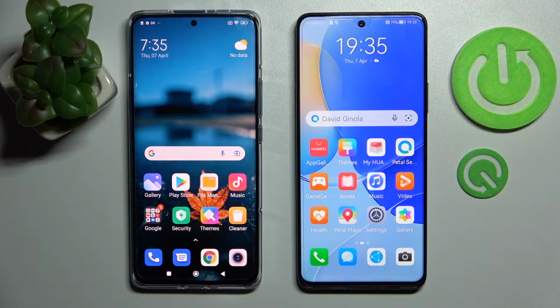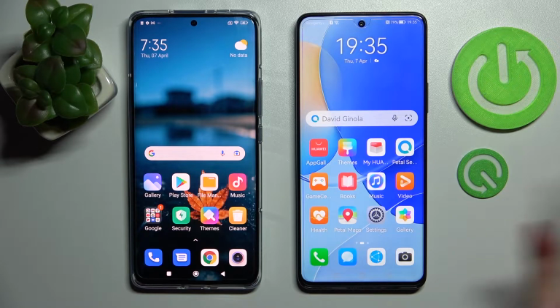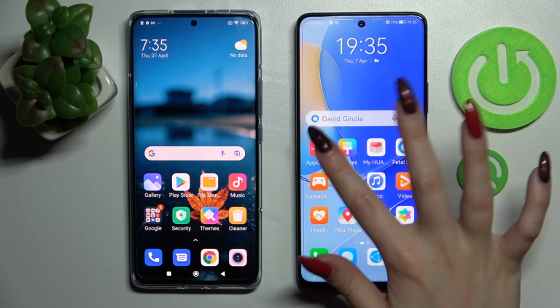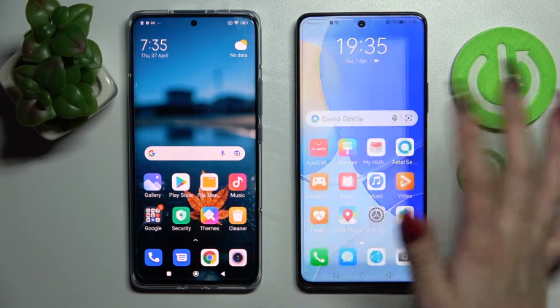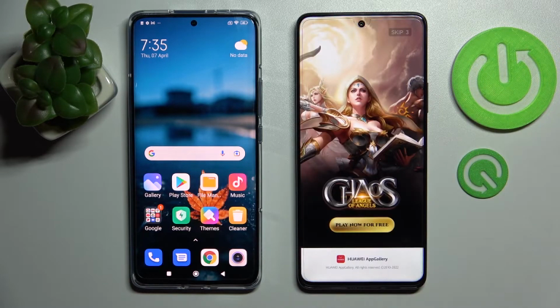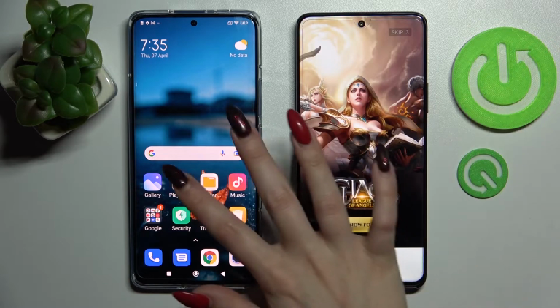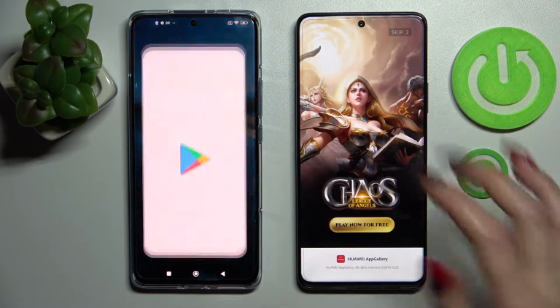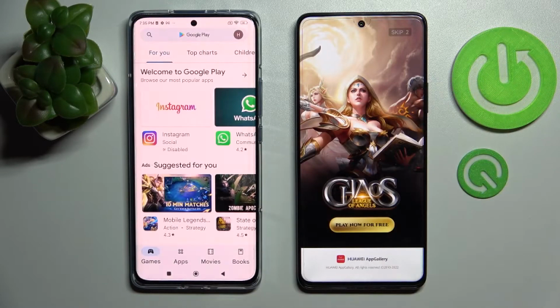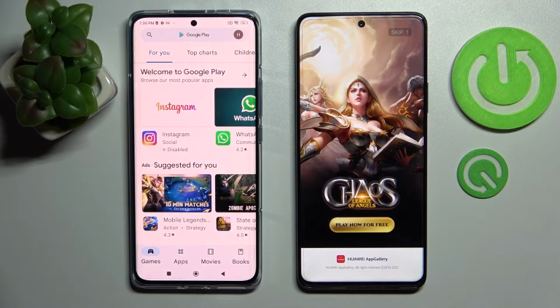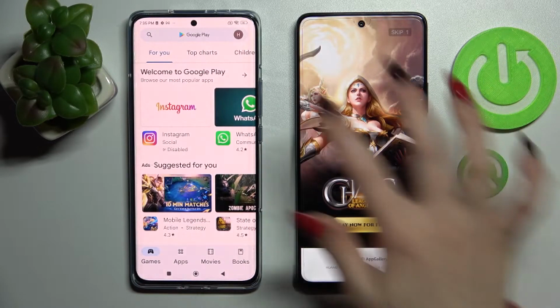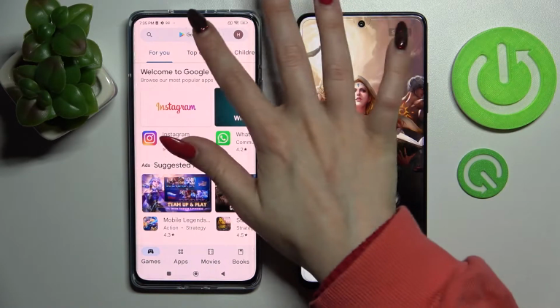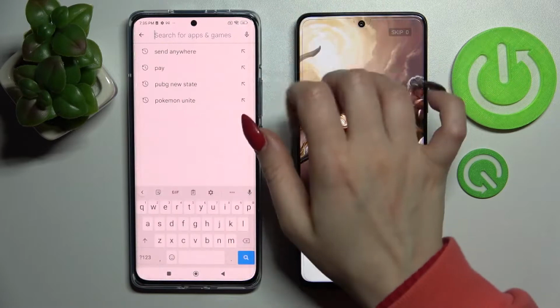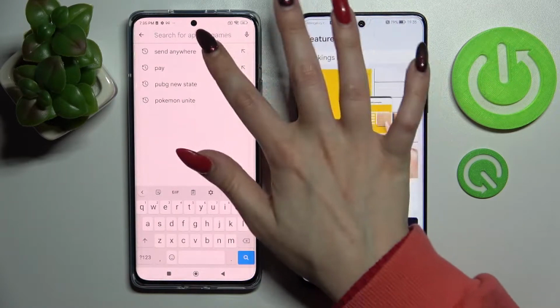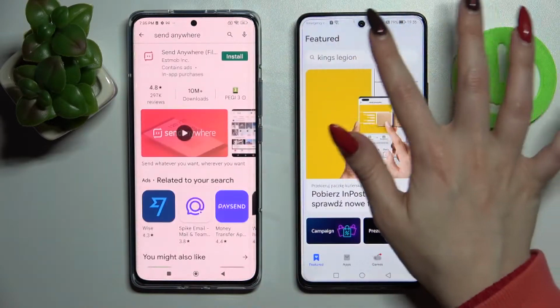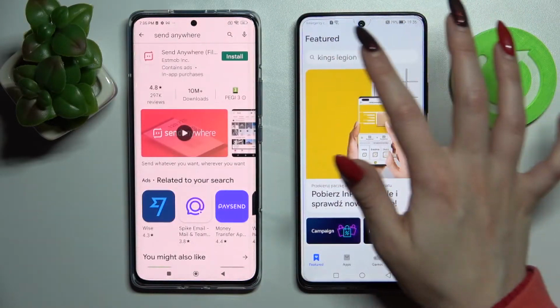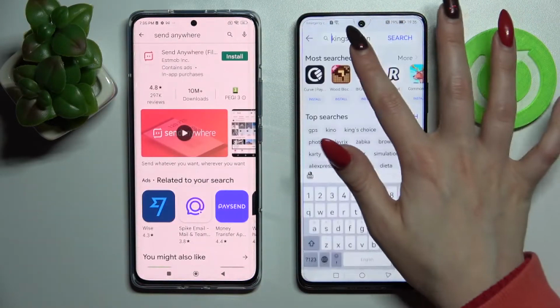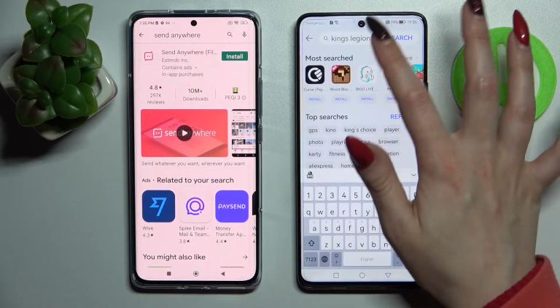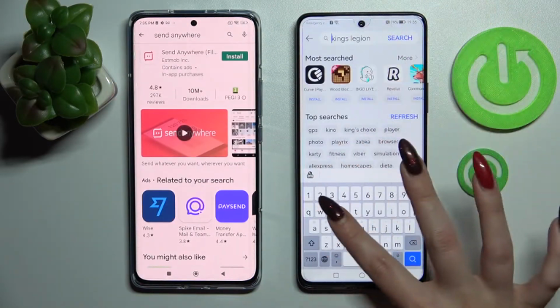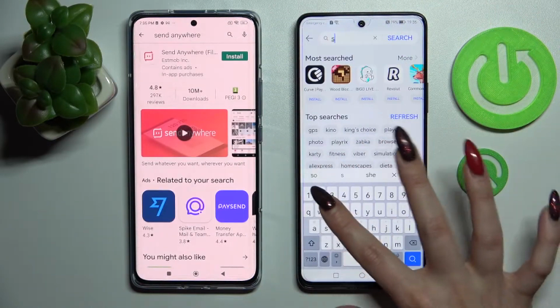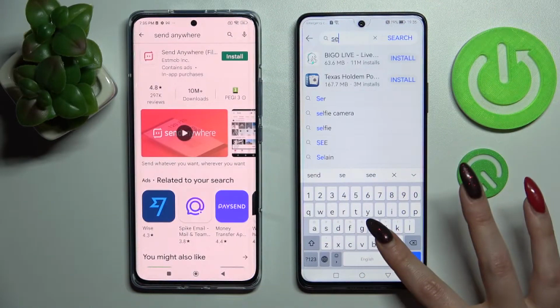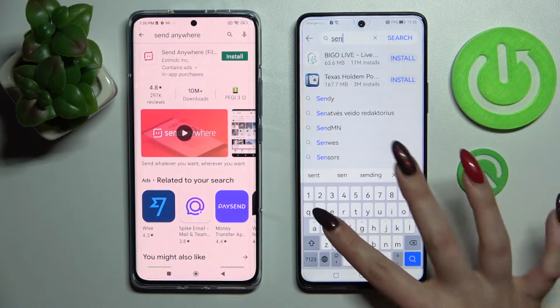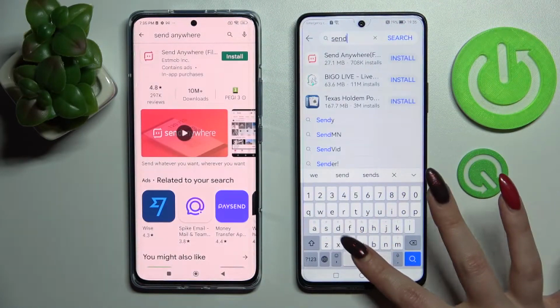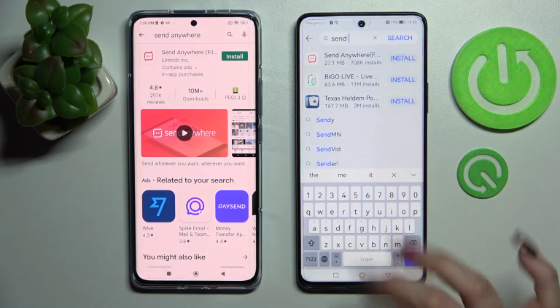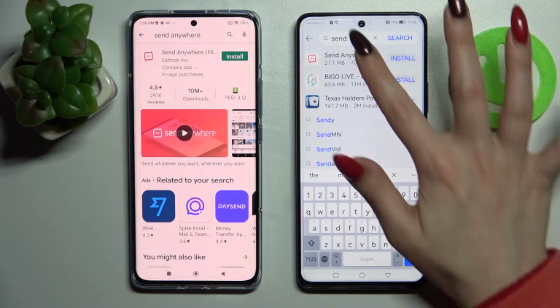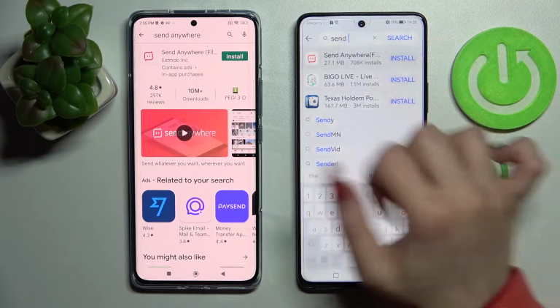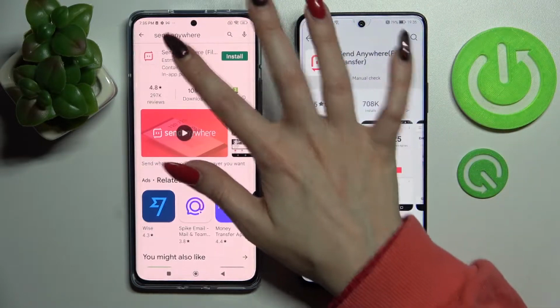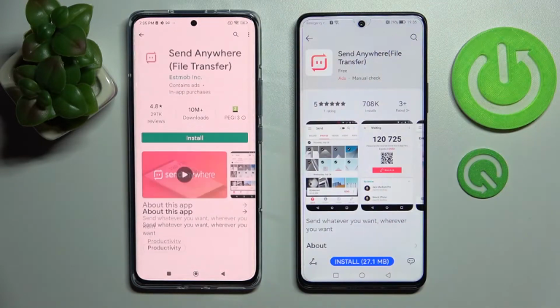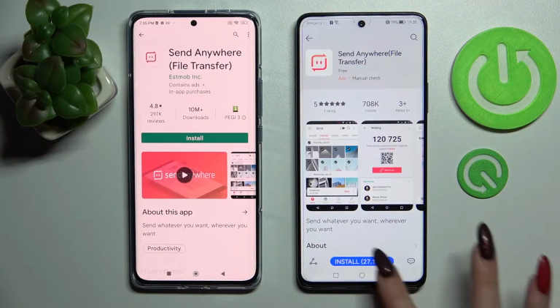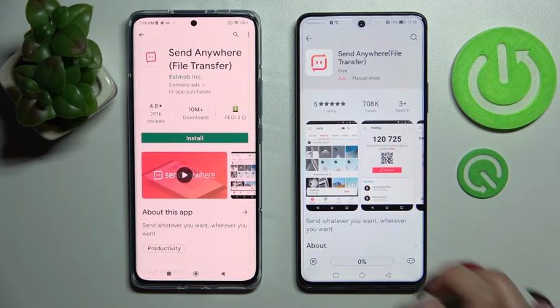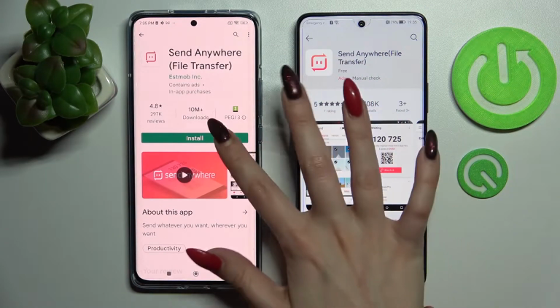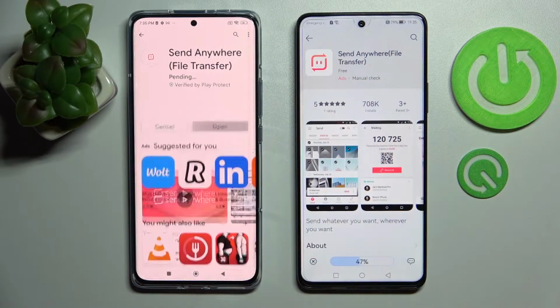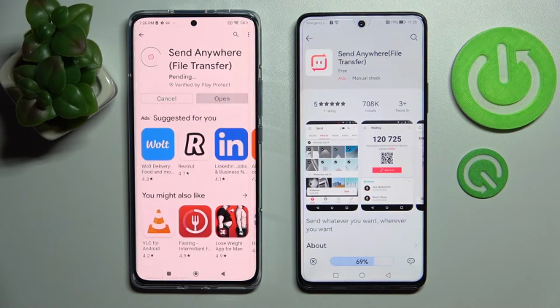Firstly, go into App Gallery on Huawei and Play Store on Android. Now click on the search bar, type in Send Anywhere and install this free app from this developer. Then click on Open.